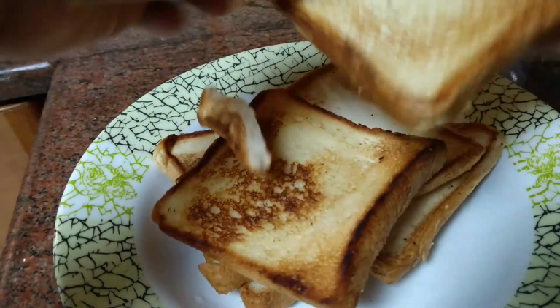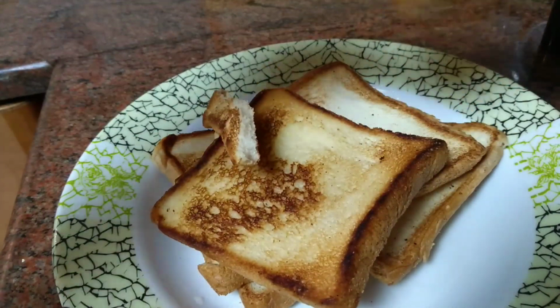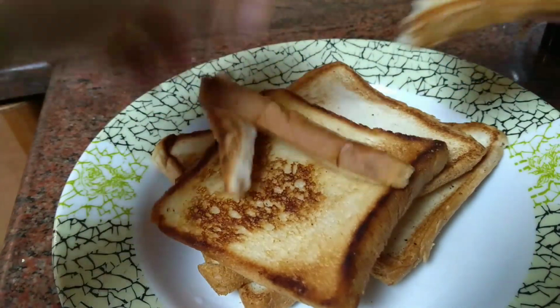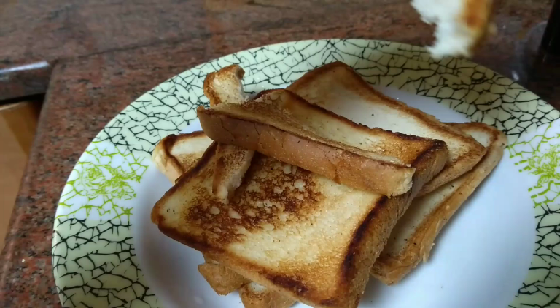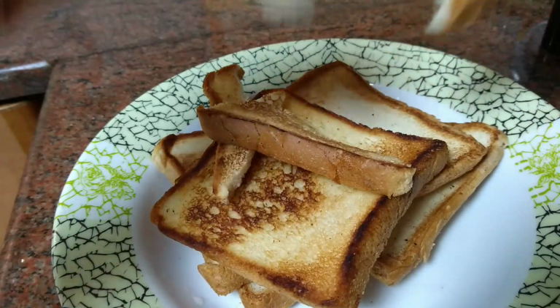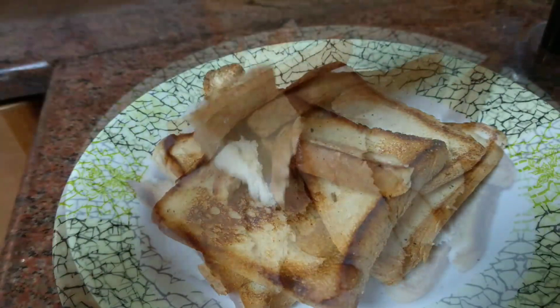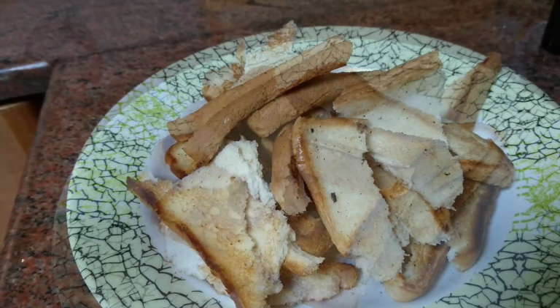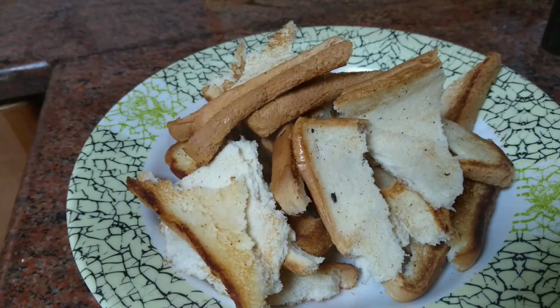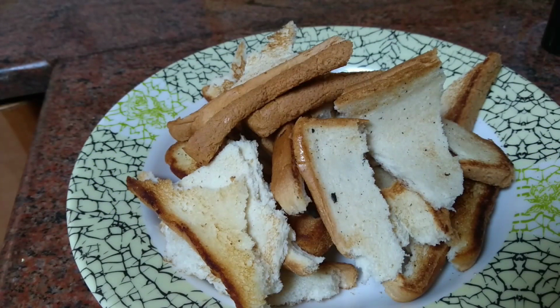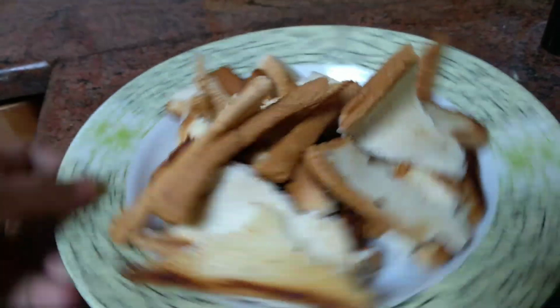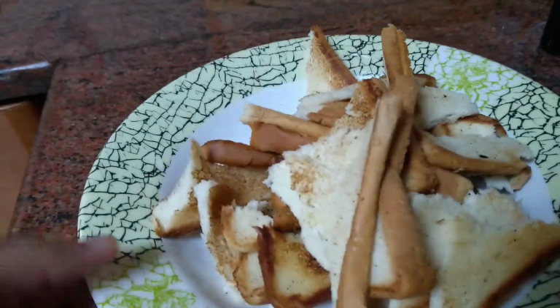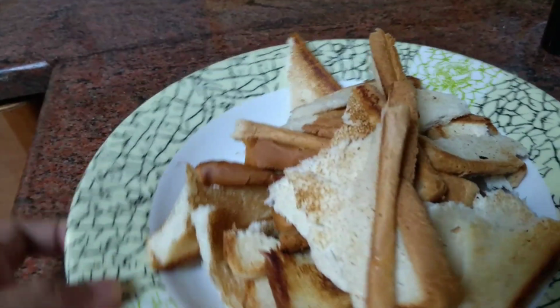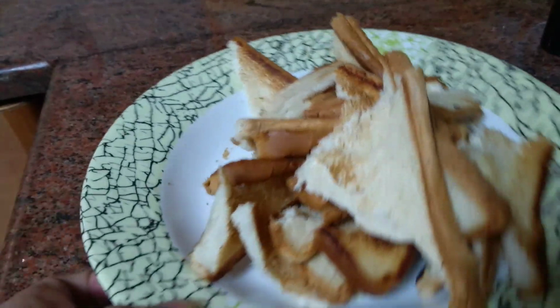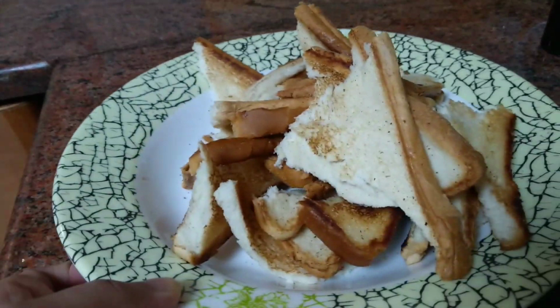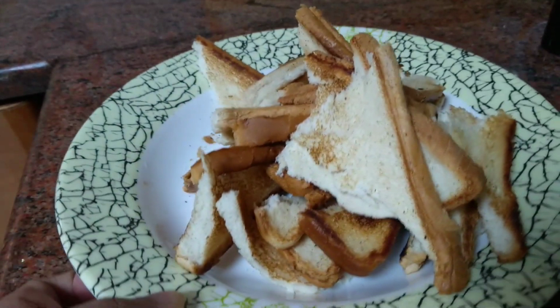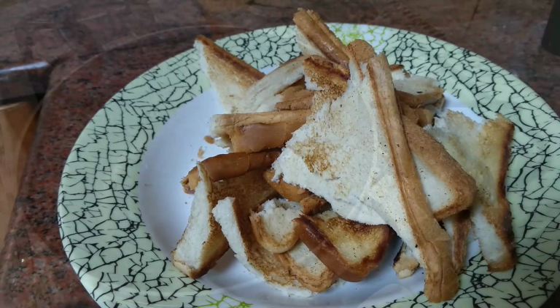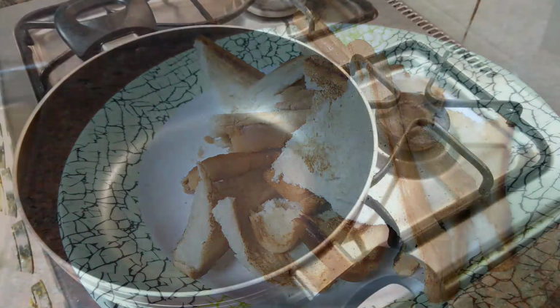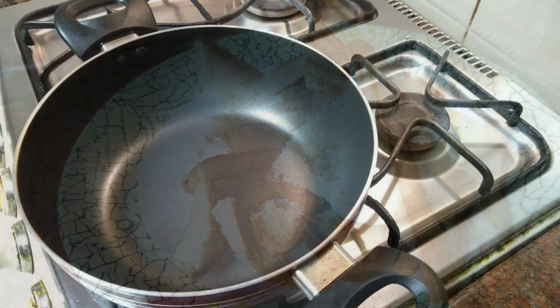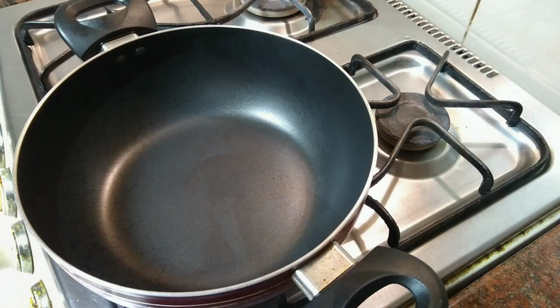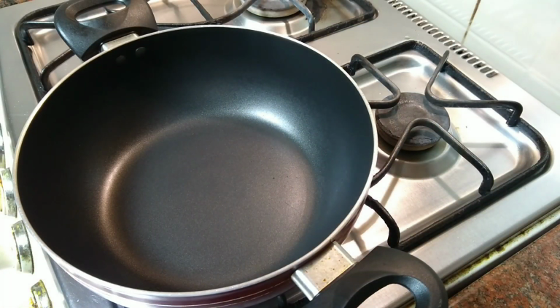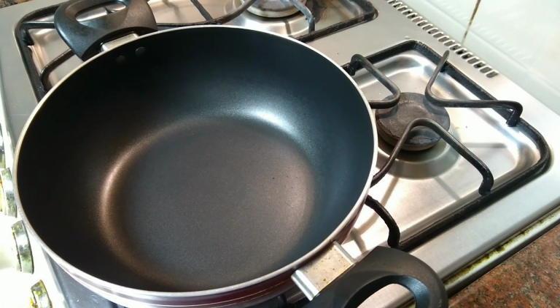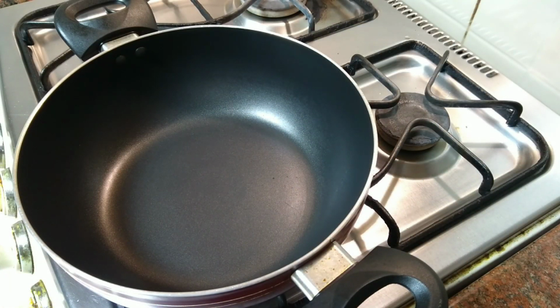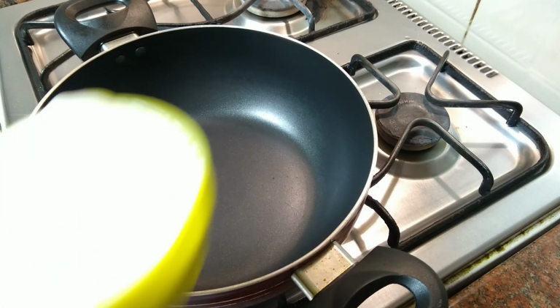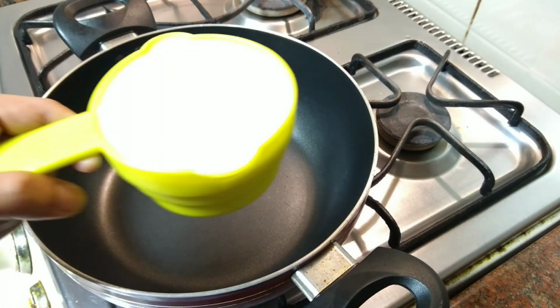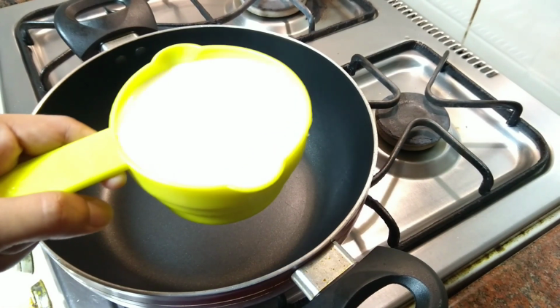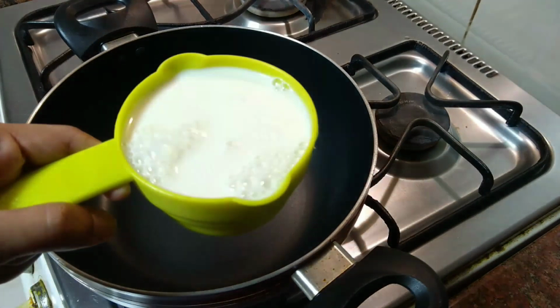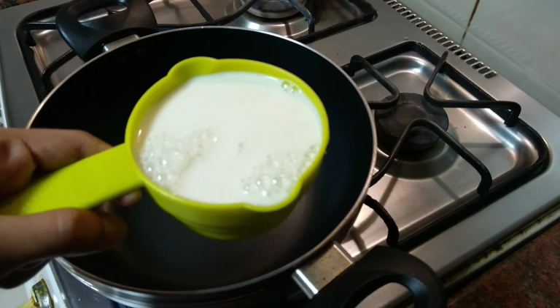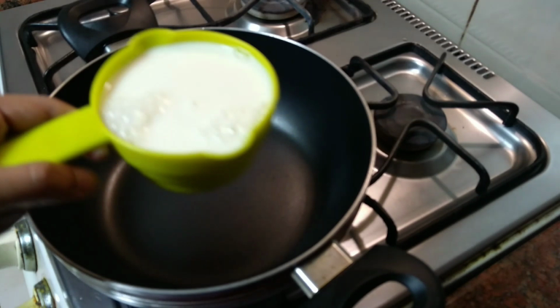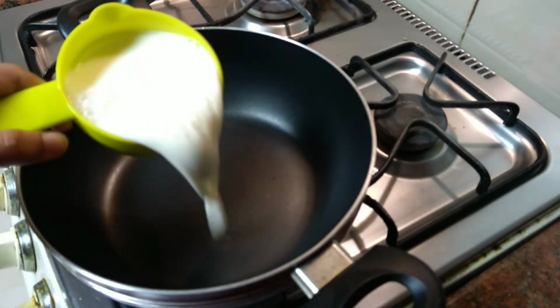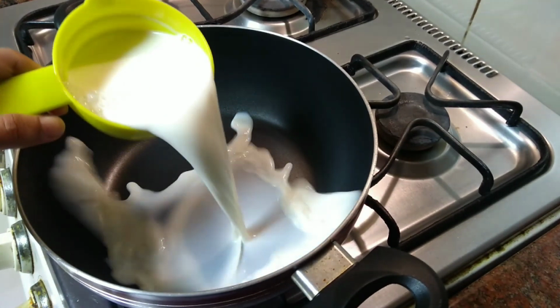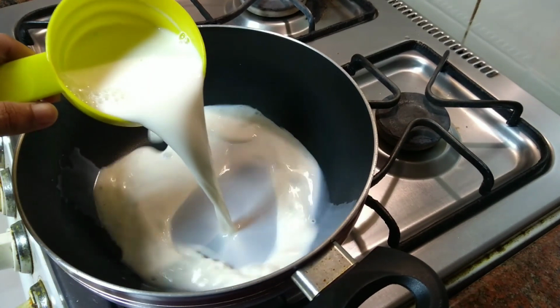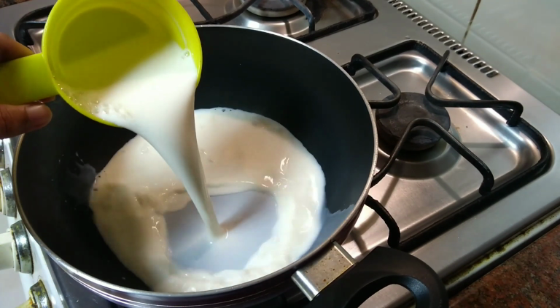You can mix it and start with the butter as well. If everything is good, you will add butter as well. I will add butter as well.